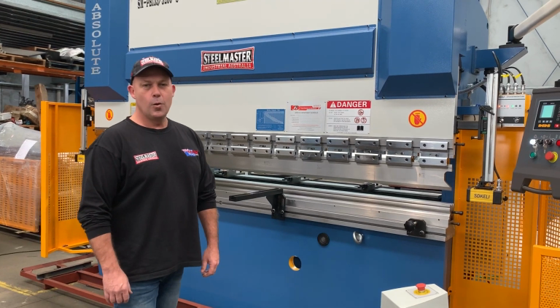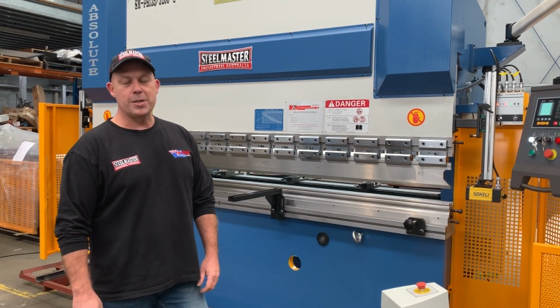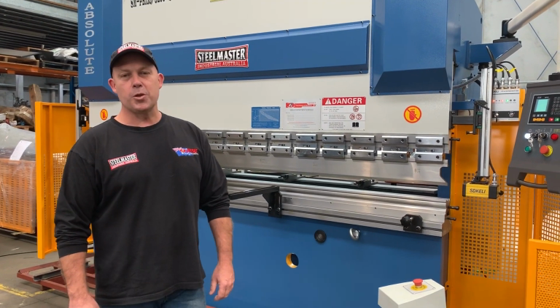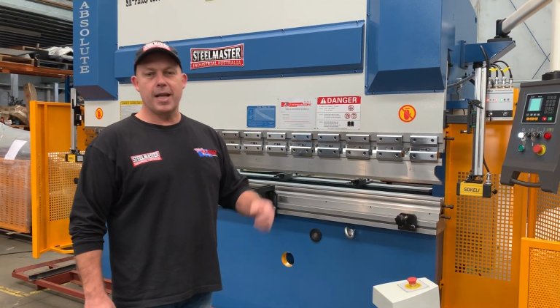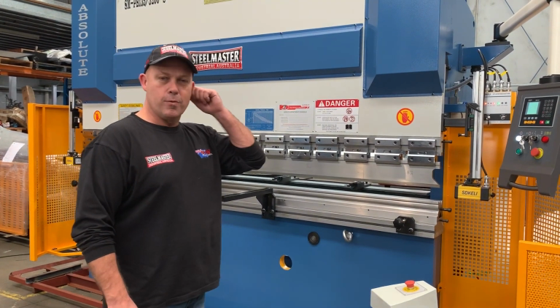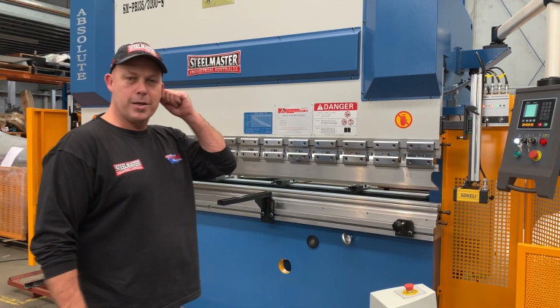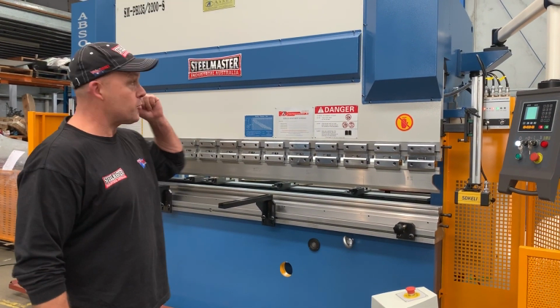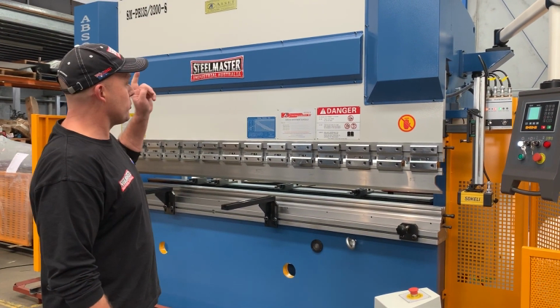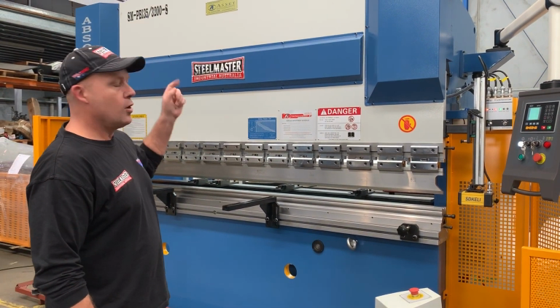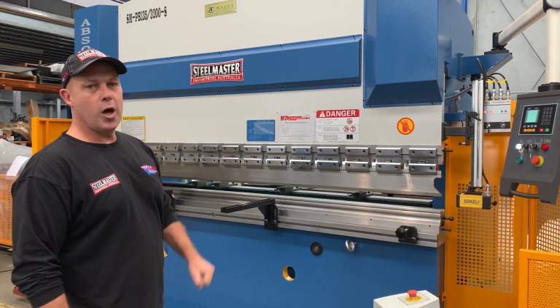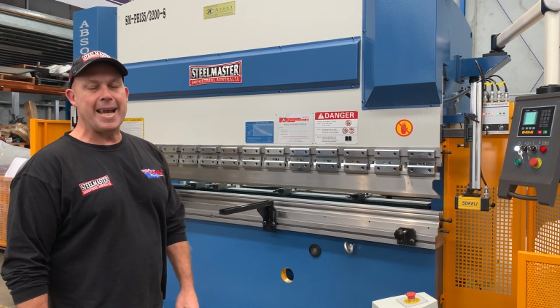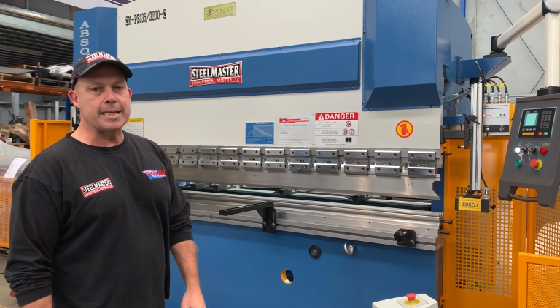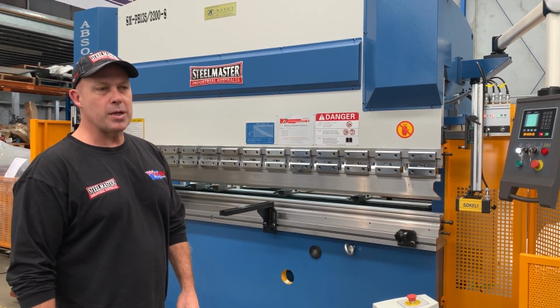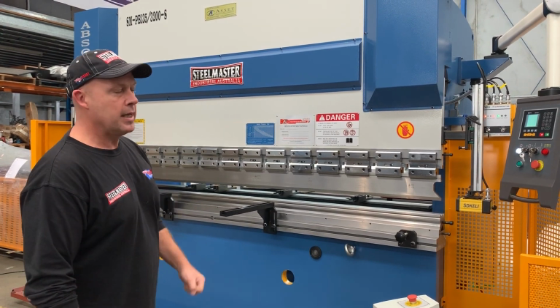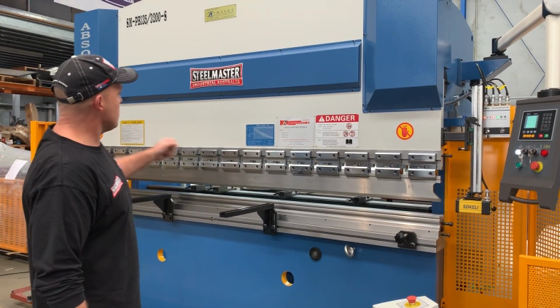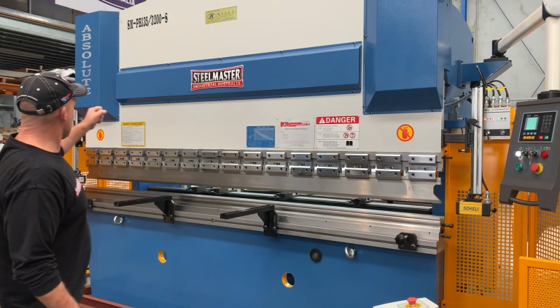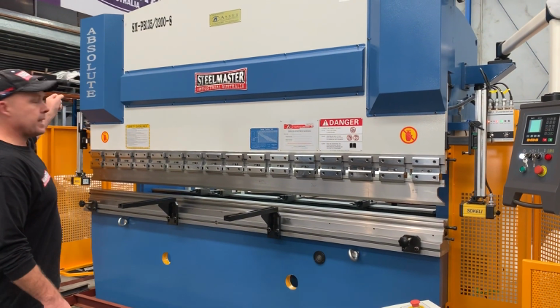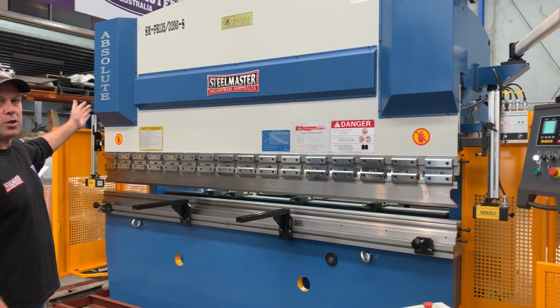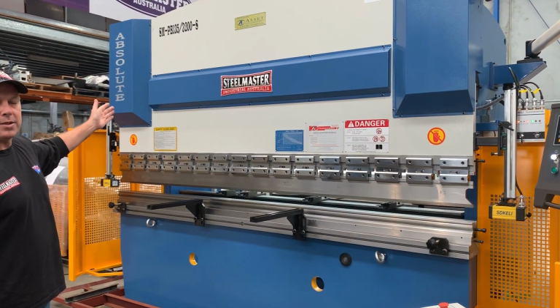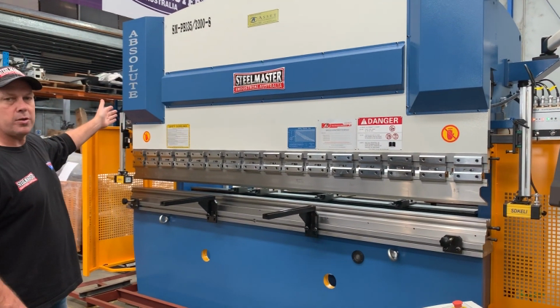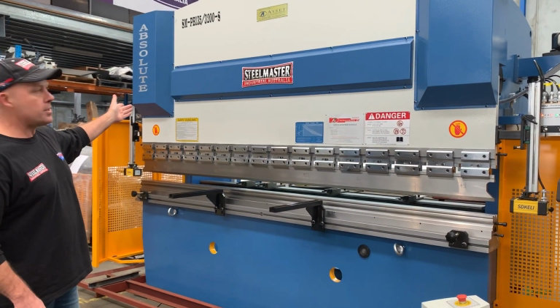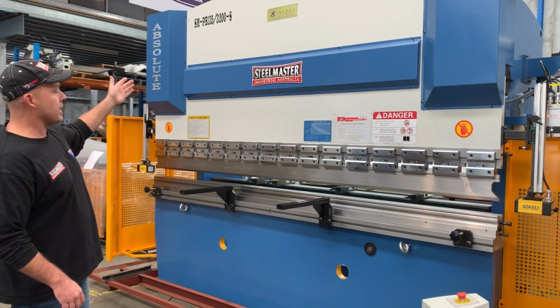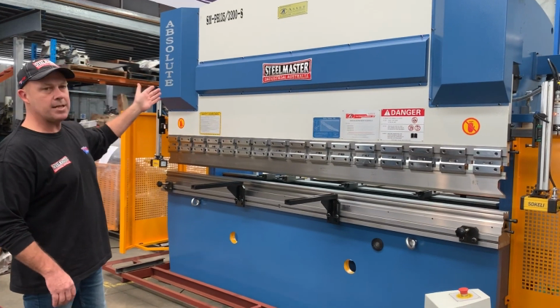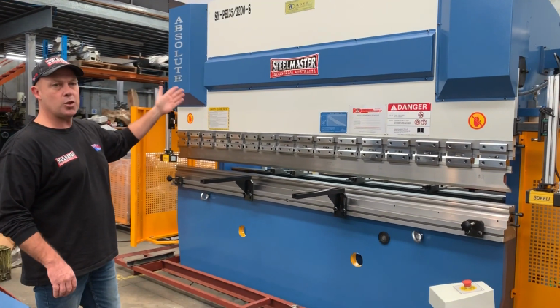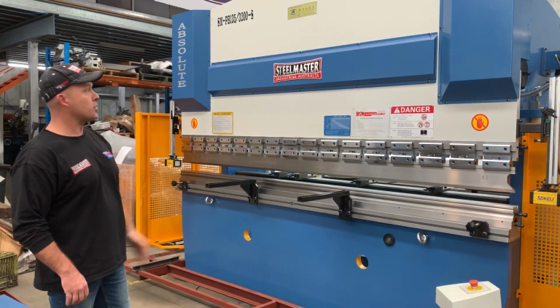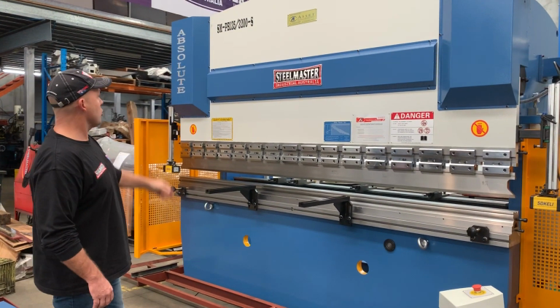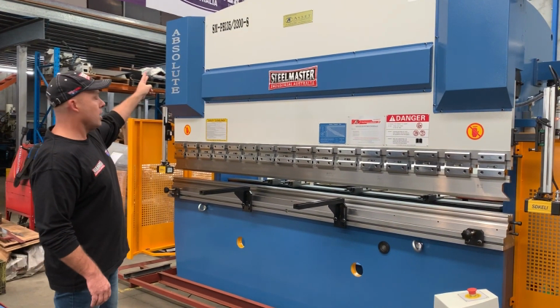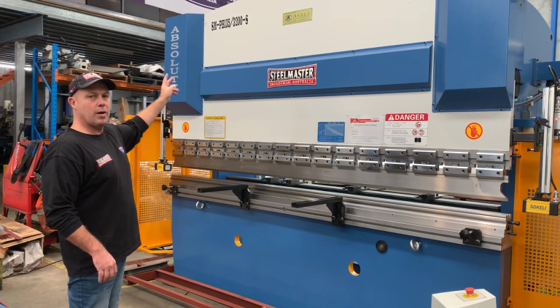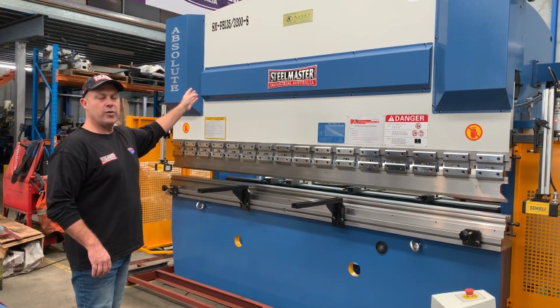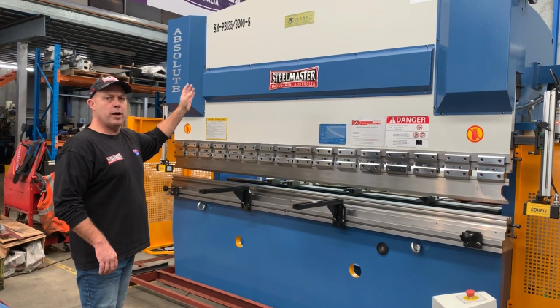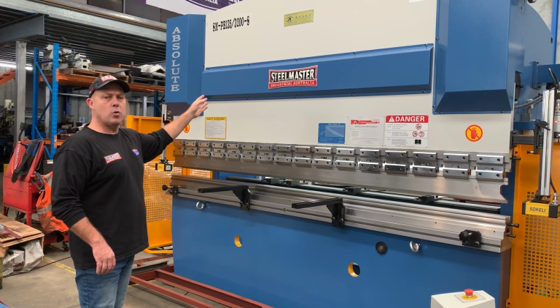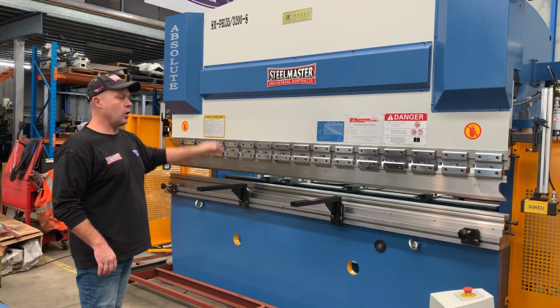Welcome to Wasteprovate Machinery. Today we're going to overview our Stilmarfer Industrial Full Hydraulic NC2 Pressbrake. This particular model is the Absolute series, with a NC two-axis controller. It's a 135 by 3.2 long.